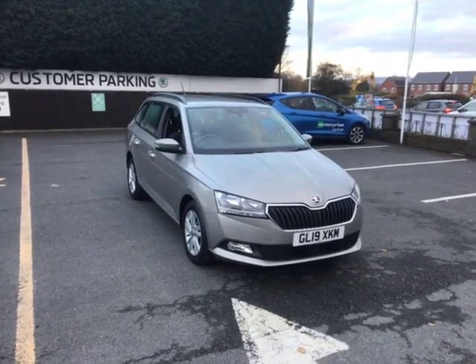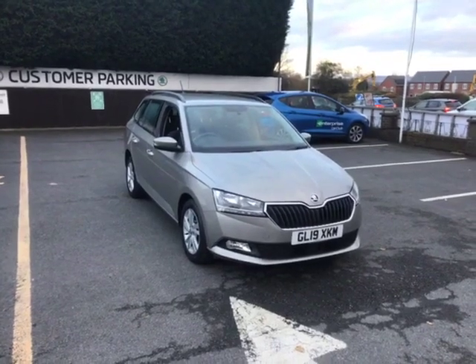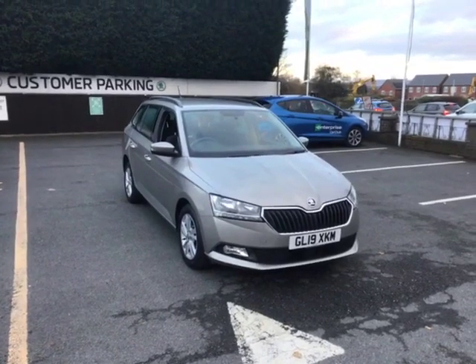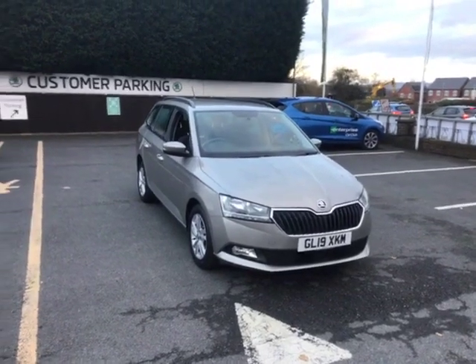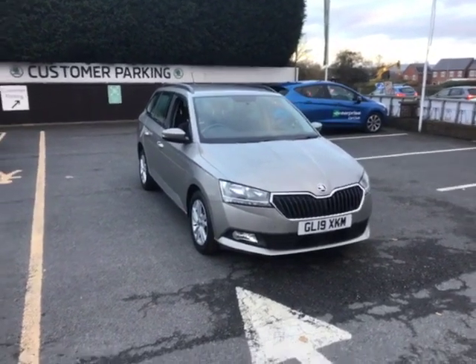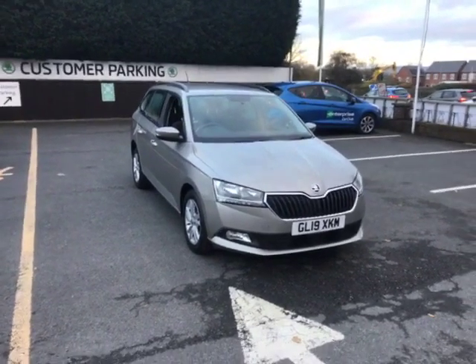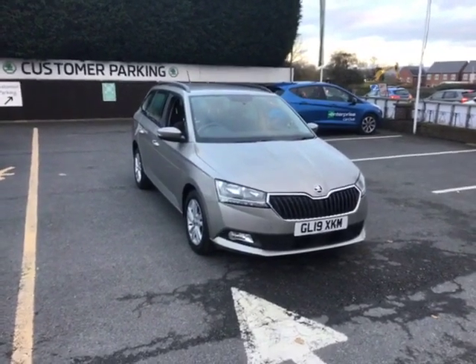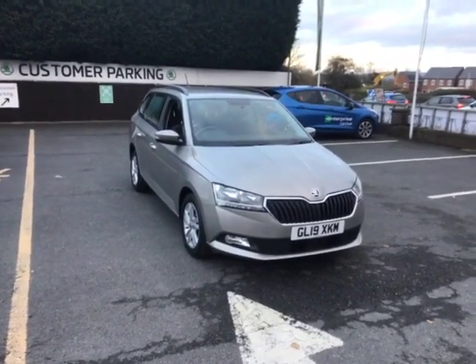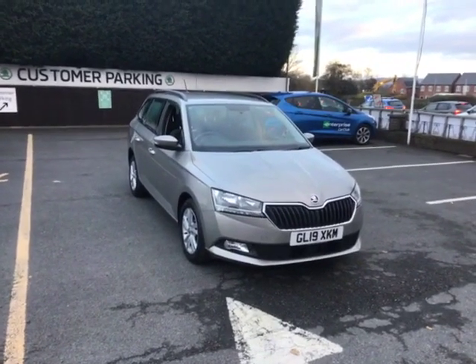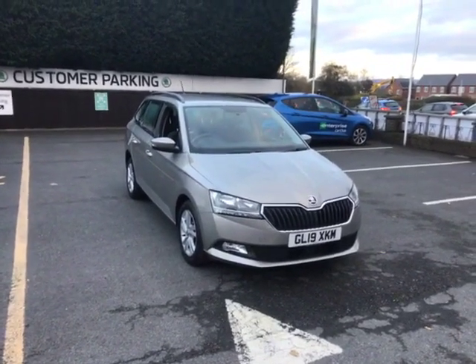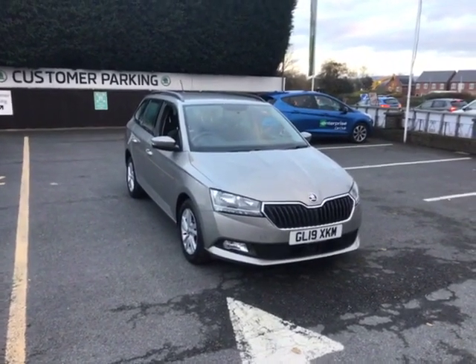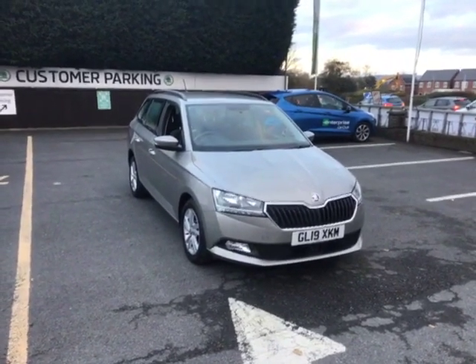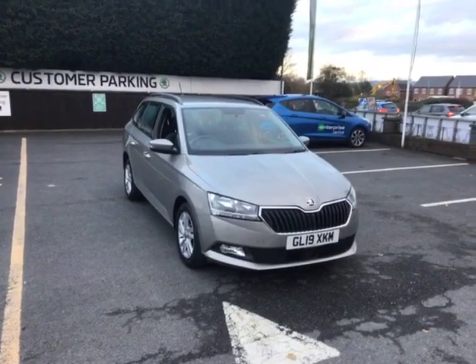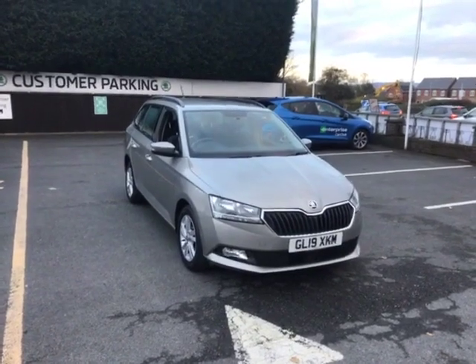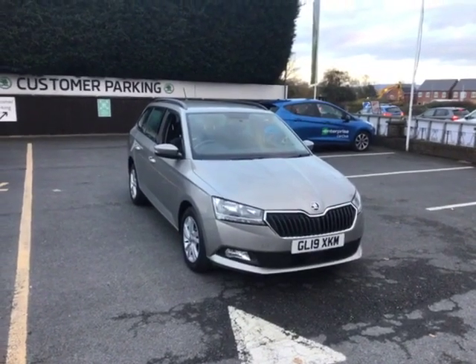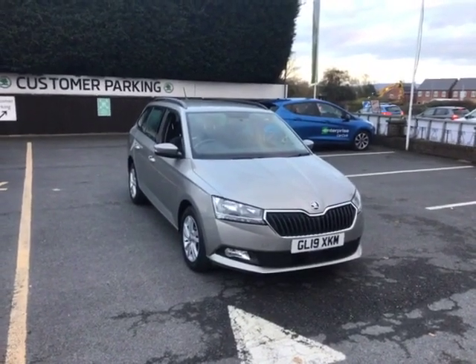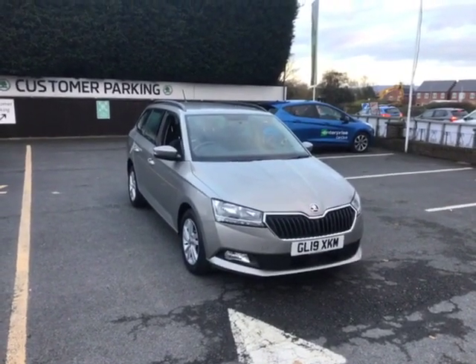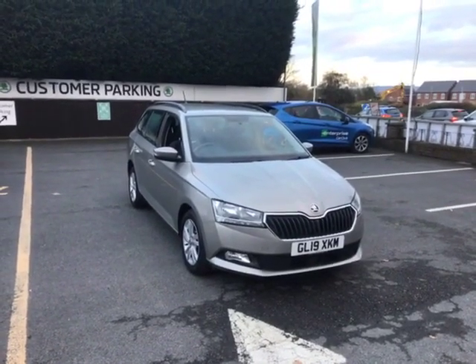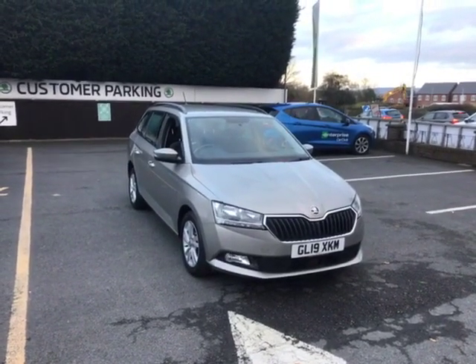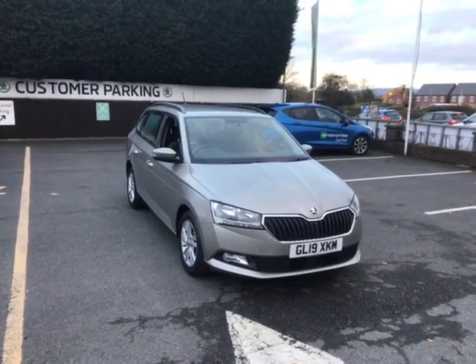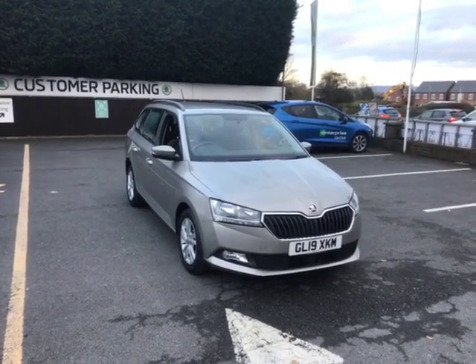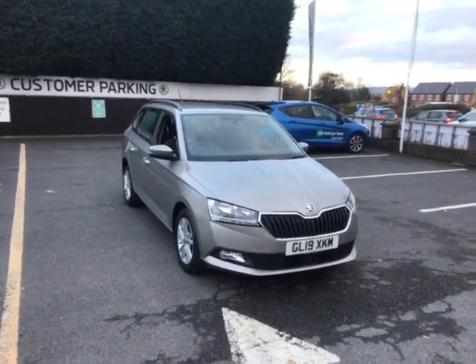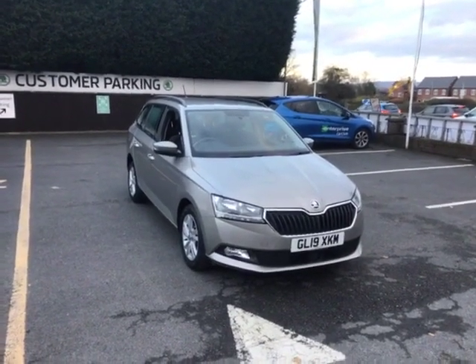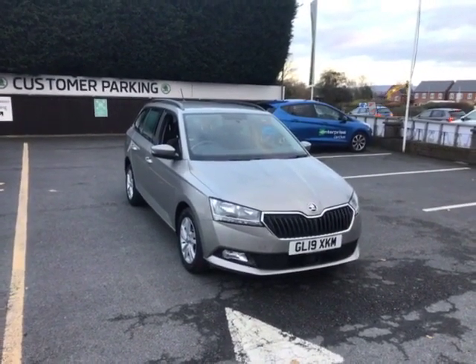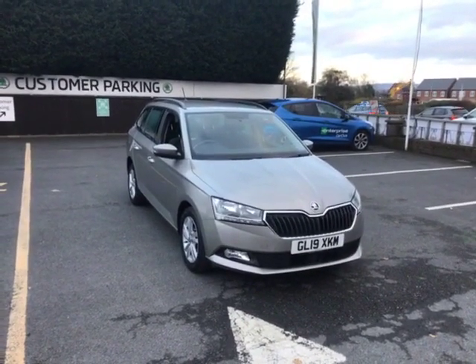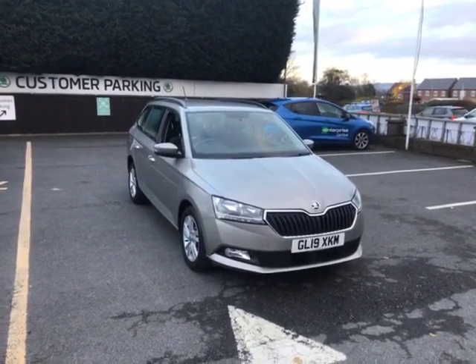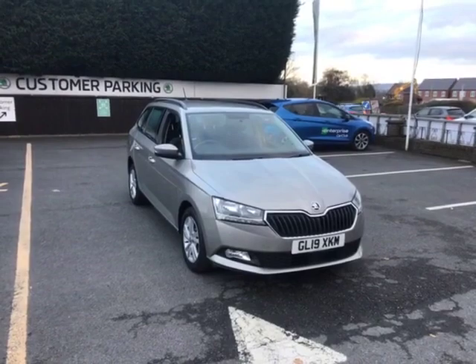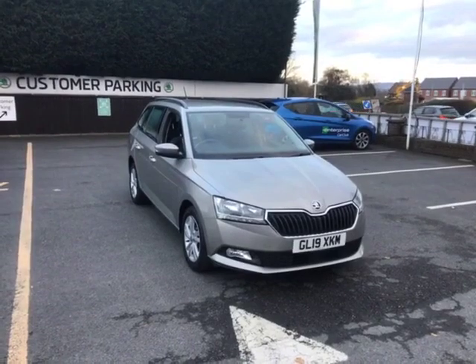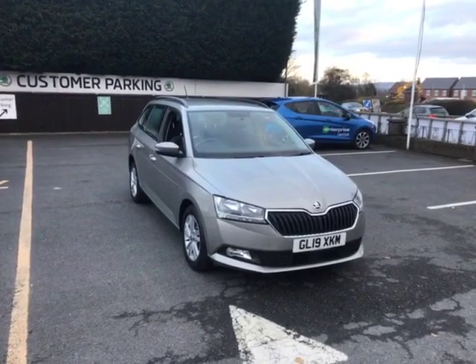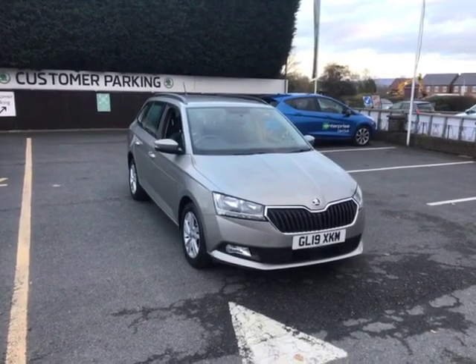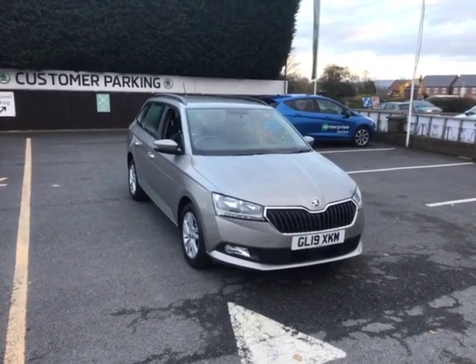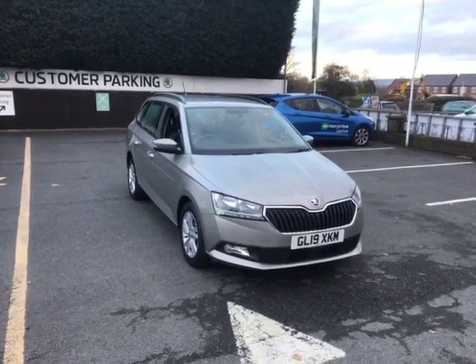Hello there, this is Cameron from Start and Skoda in Powick. I hope you're doing well. Please allow me to introduce our 2019 plate Skoda Fabia Estate. Throughout this video, I'm going to show you the ins and outs of the vehicle and why this is the perfect upgrade for you.